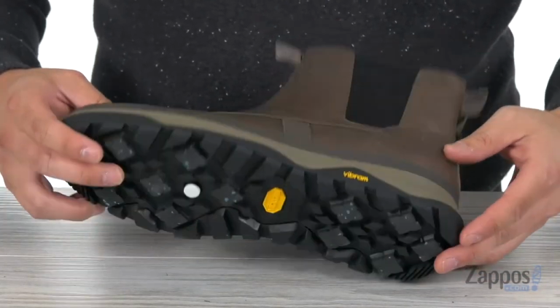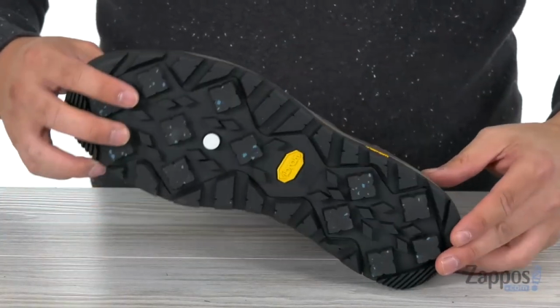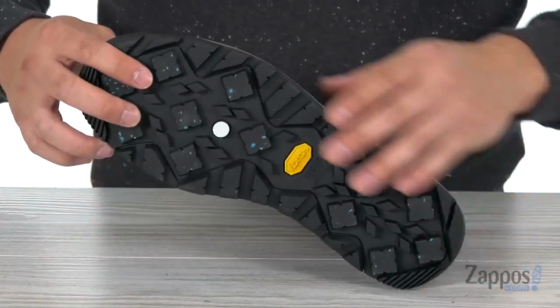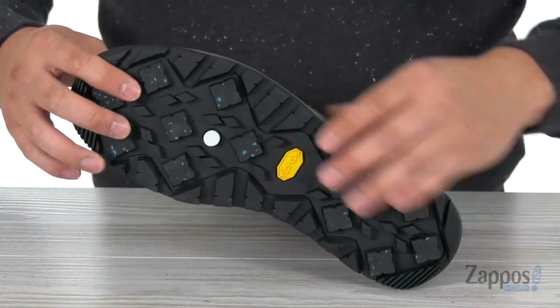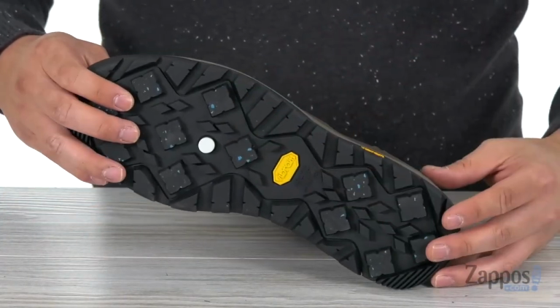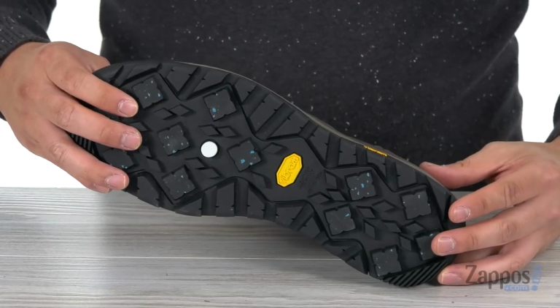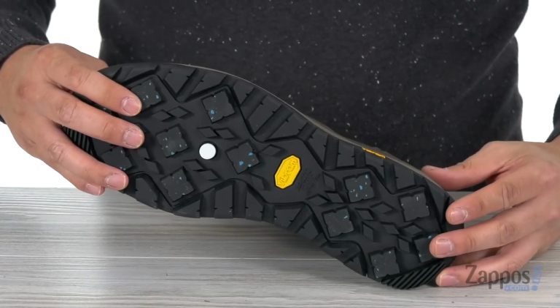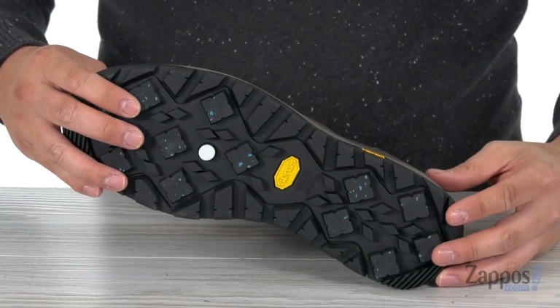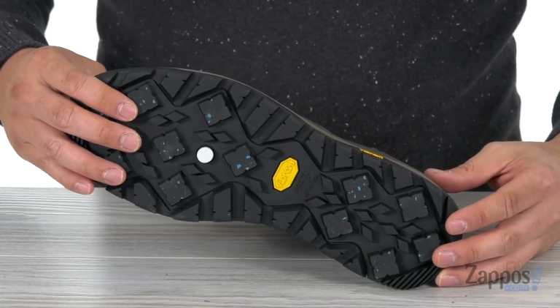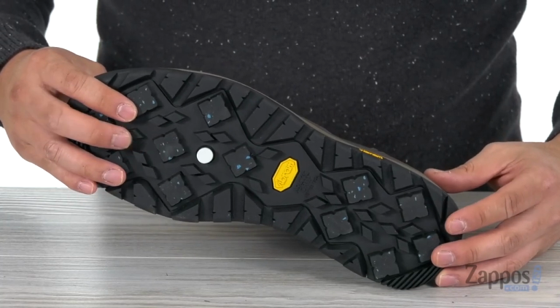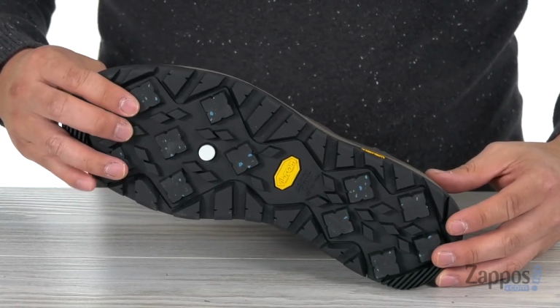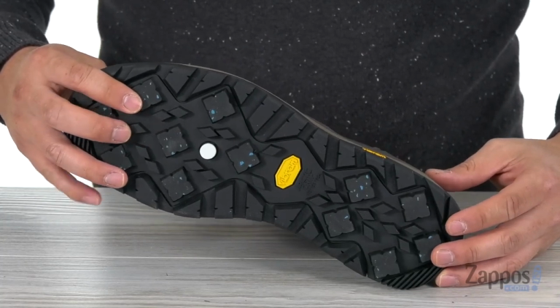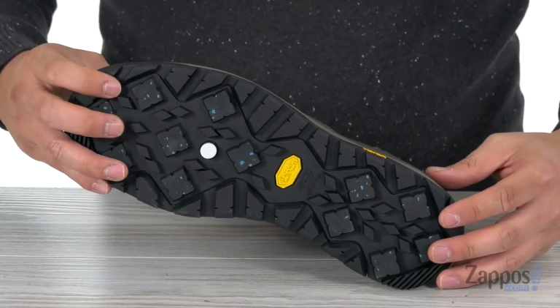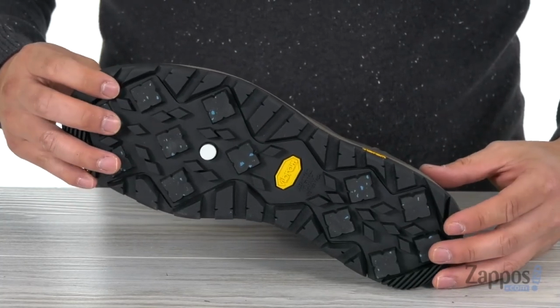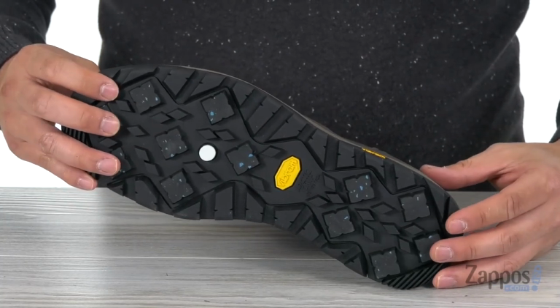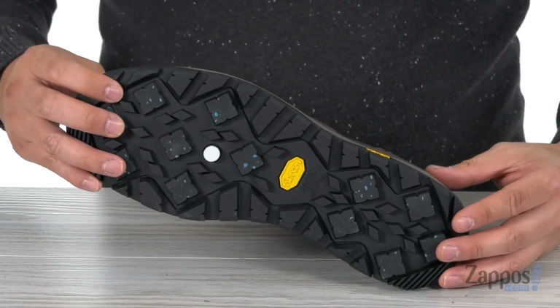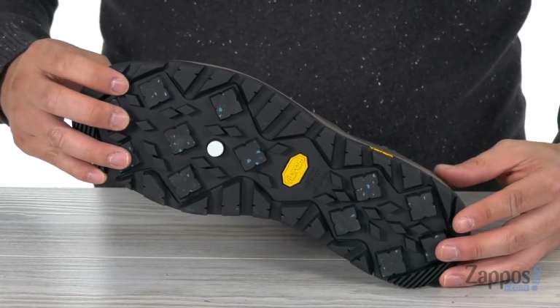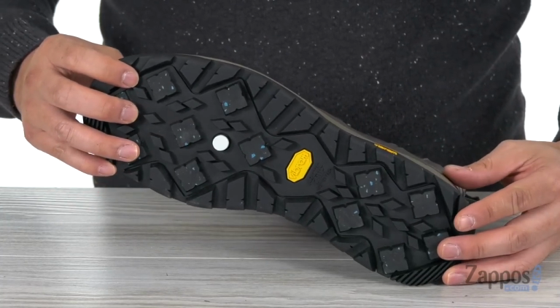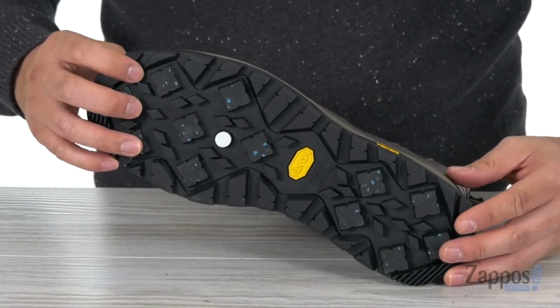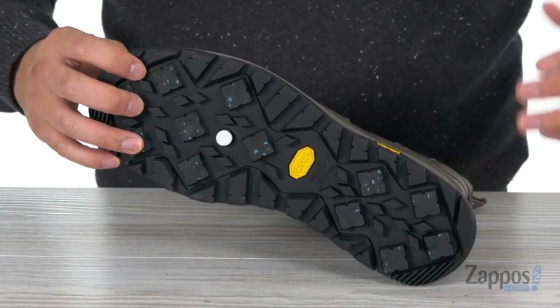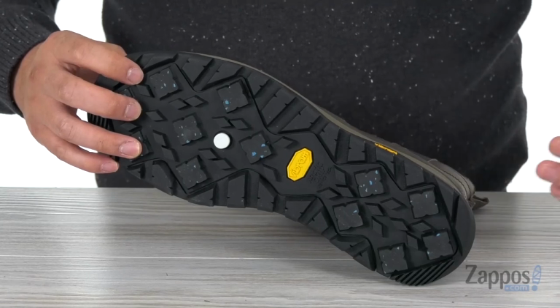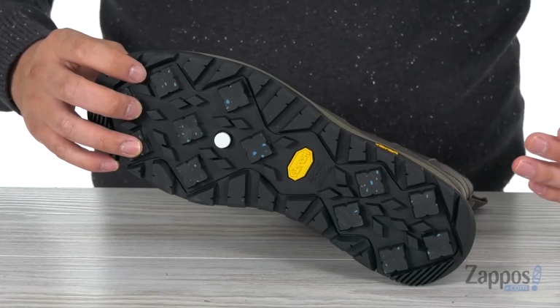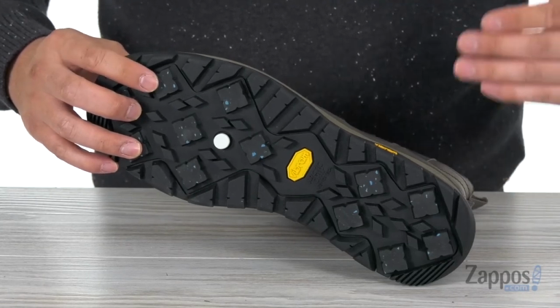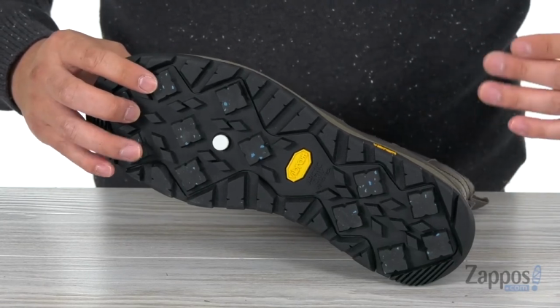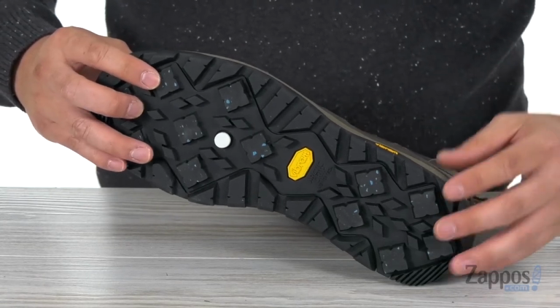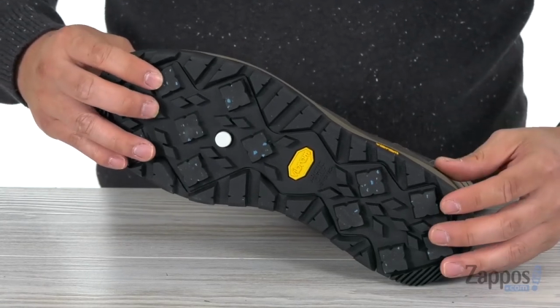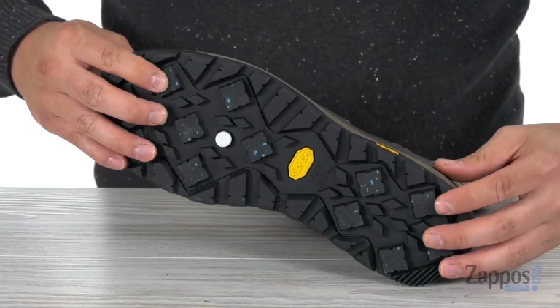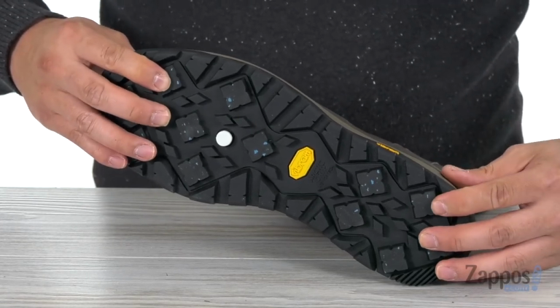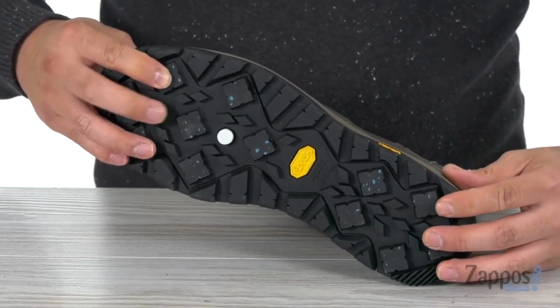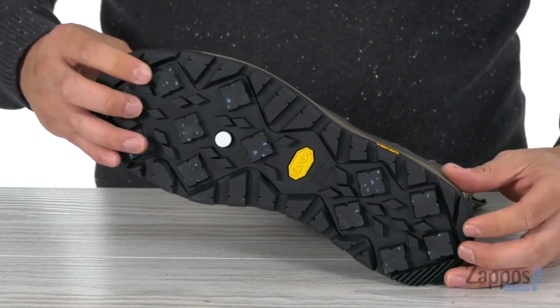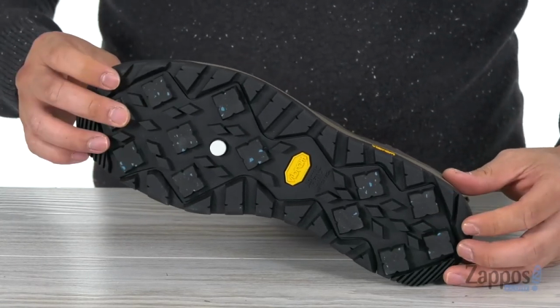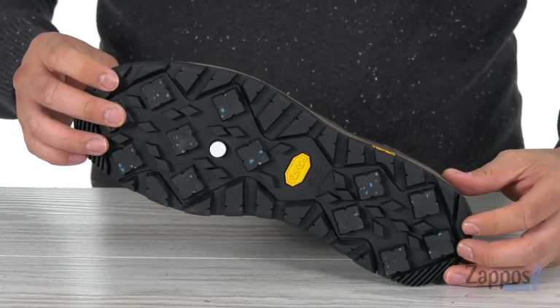All of this sits on top of the Vibram Arctic Grip outsole, which is going to give you excellent traction on ice even in the most extreme winter conditions.